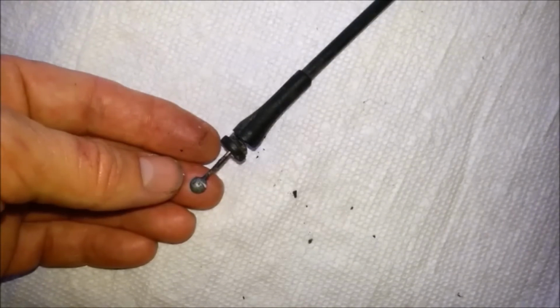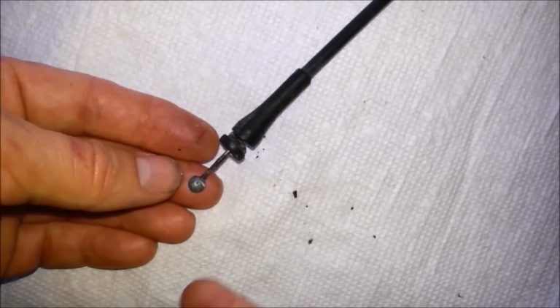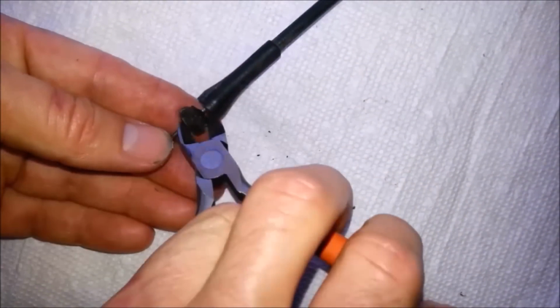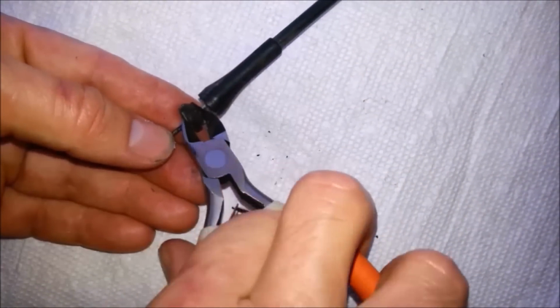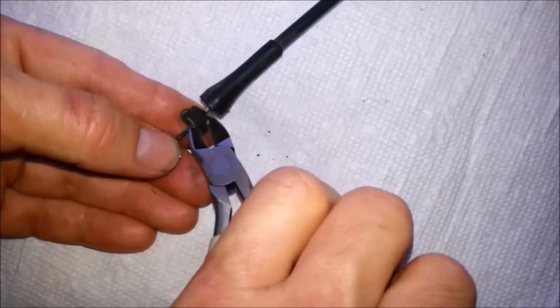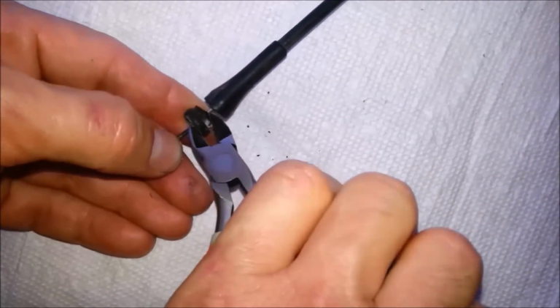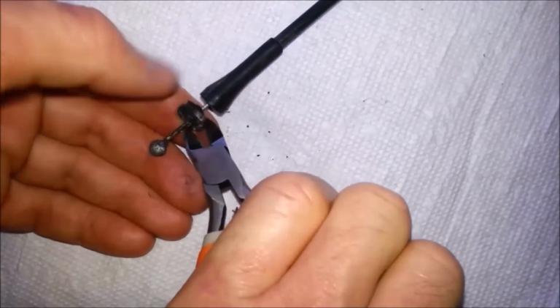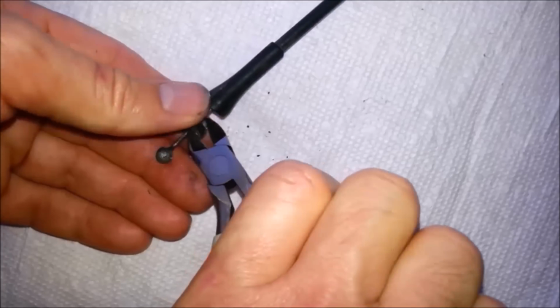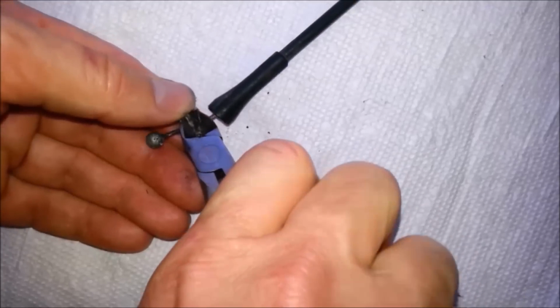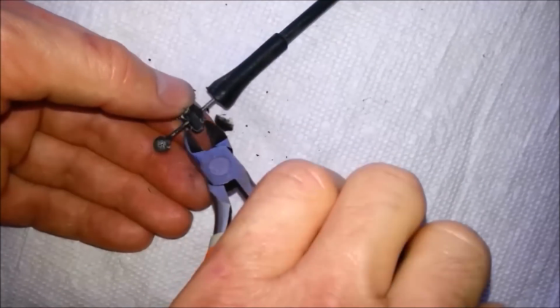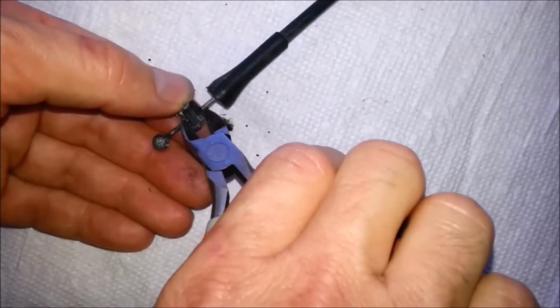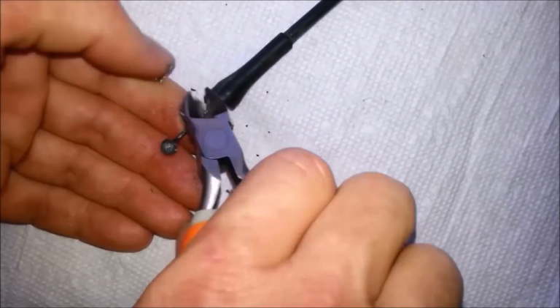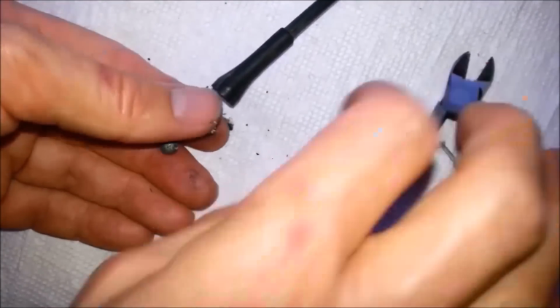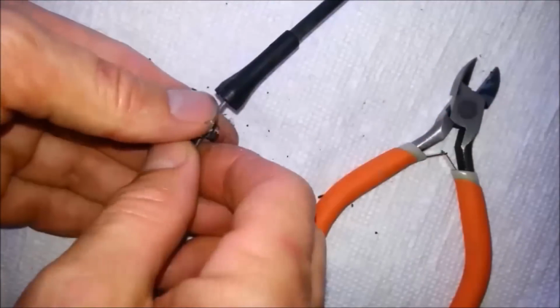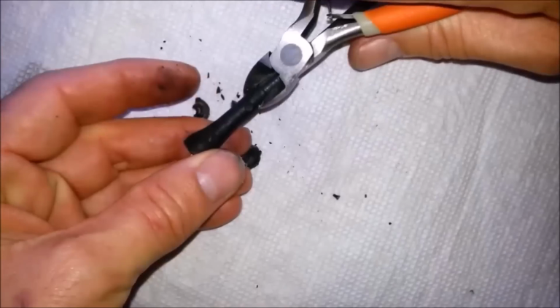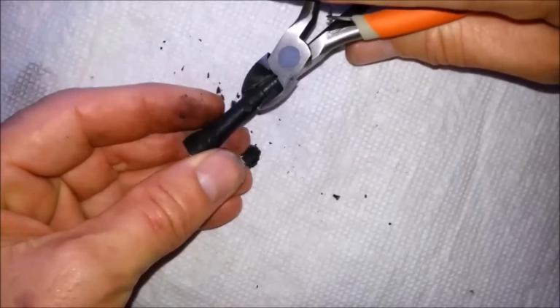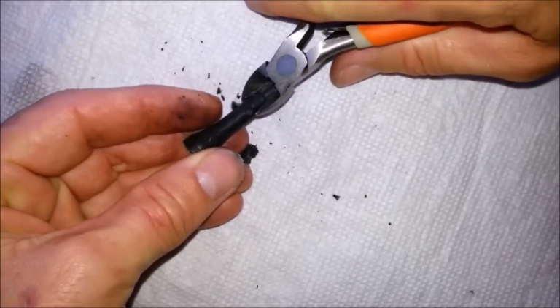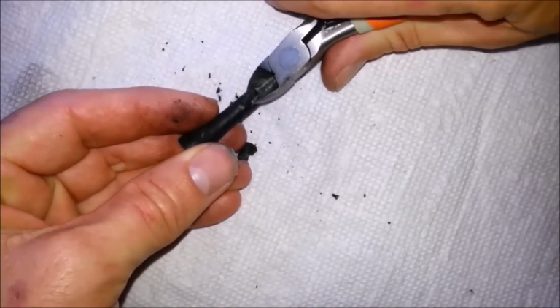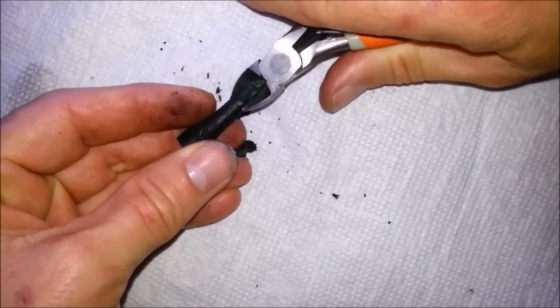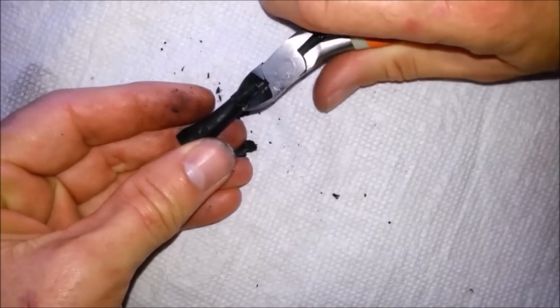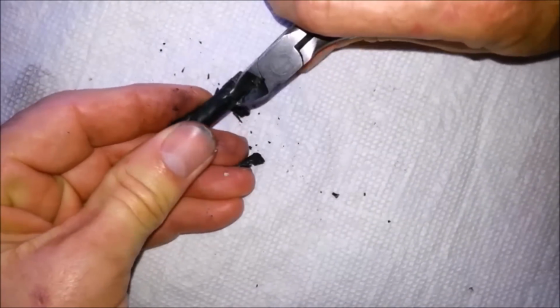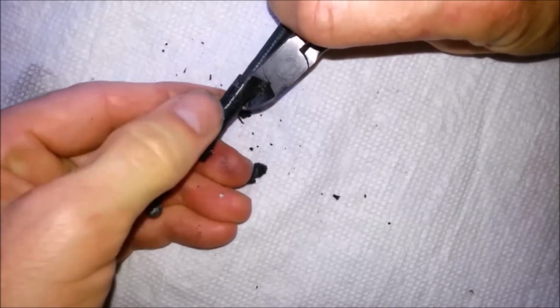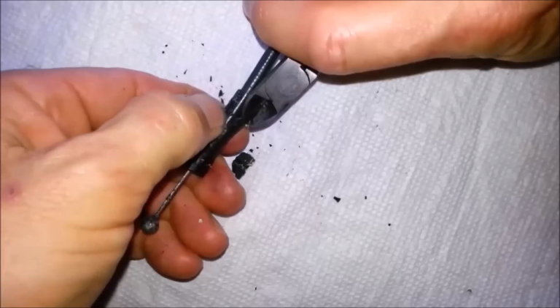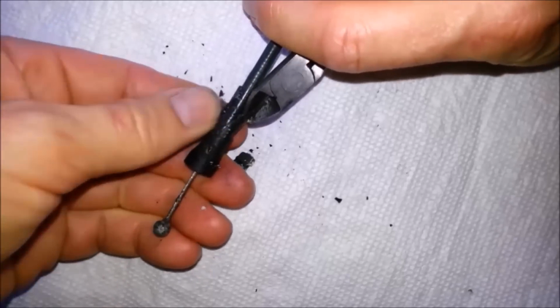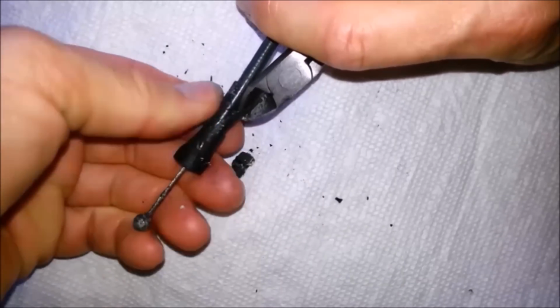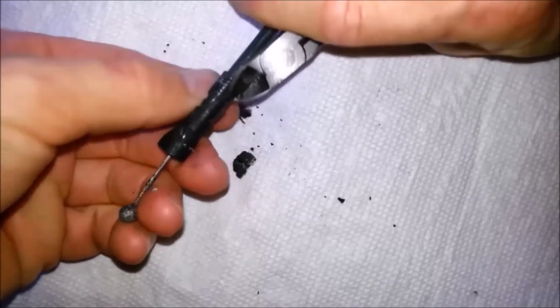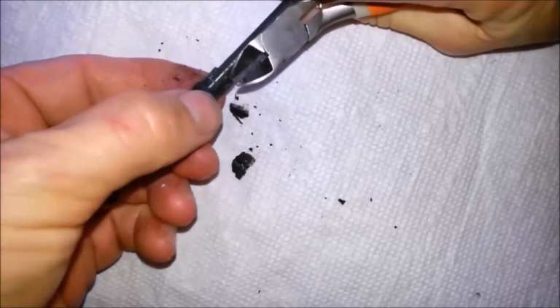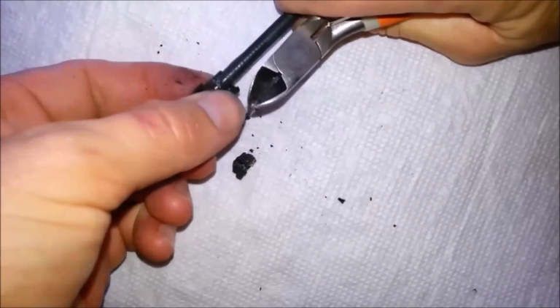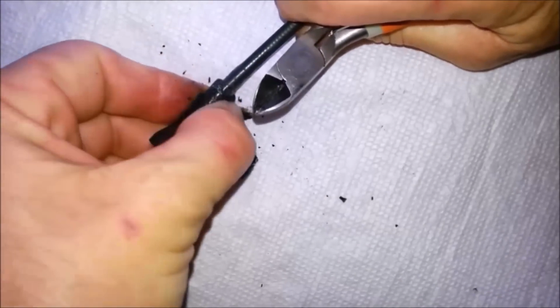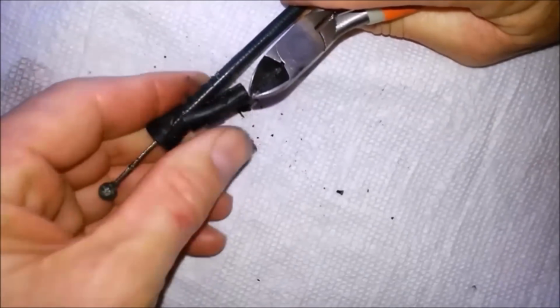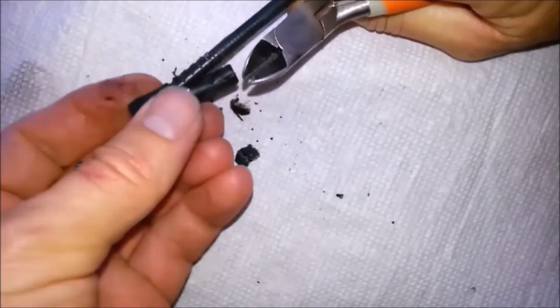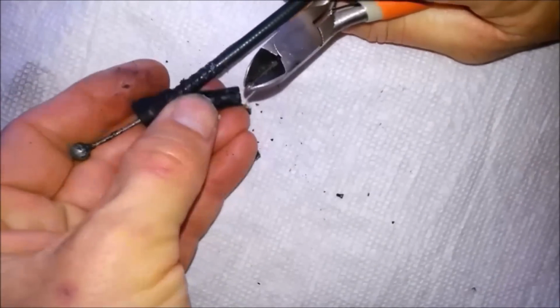The housing is the long tube-like part that surrounds the majority of the inner cable. The housing end is this part that I'm tearing apart. It attaches the housing to the frame, and it's usually made of rubber, plastic, or metal.